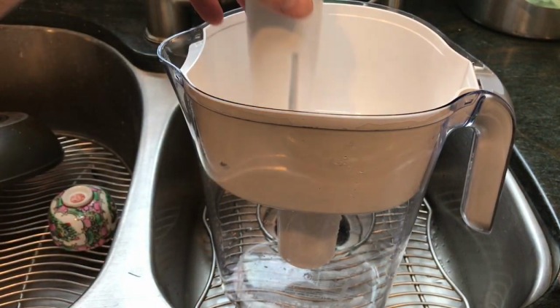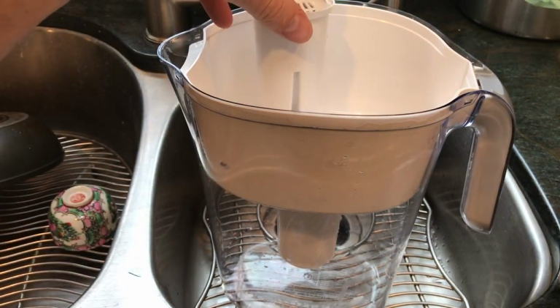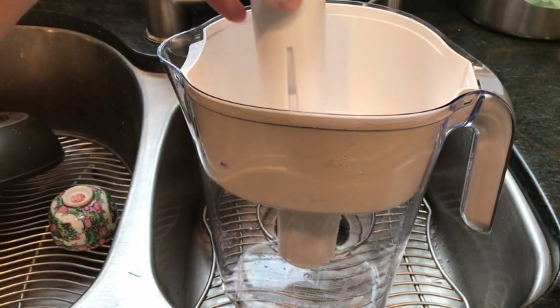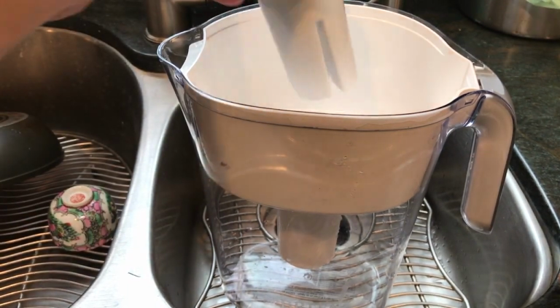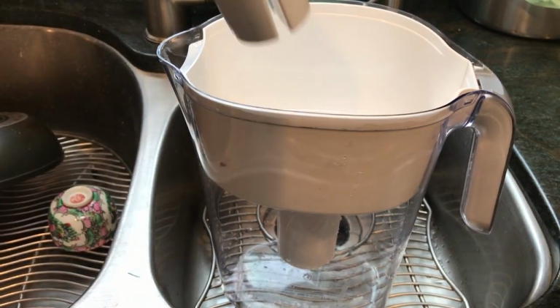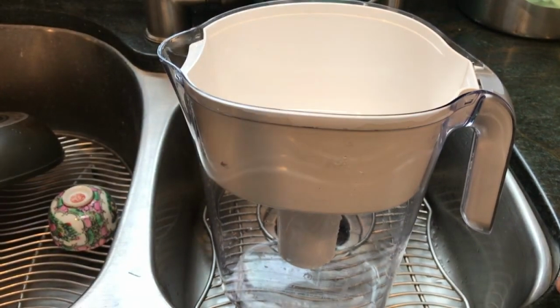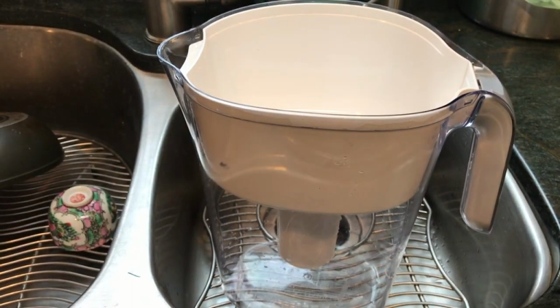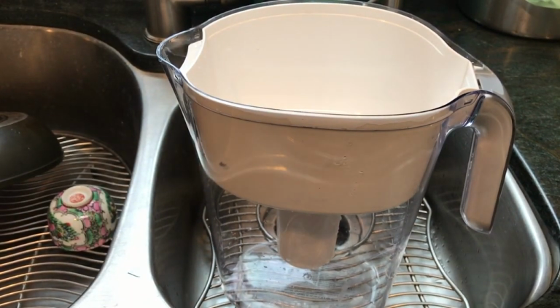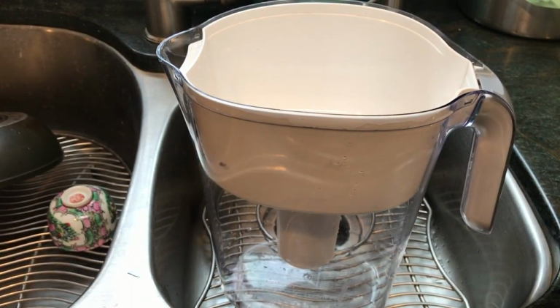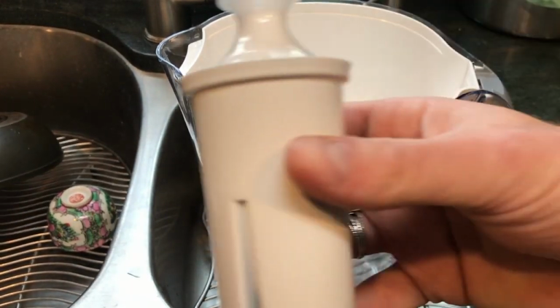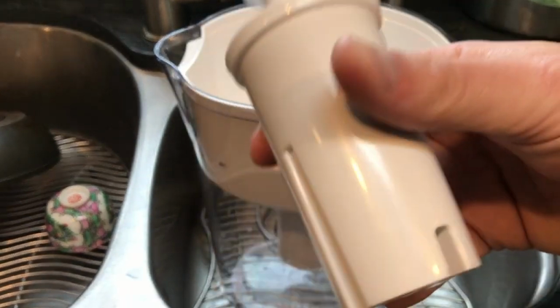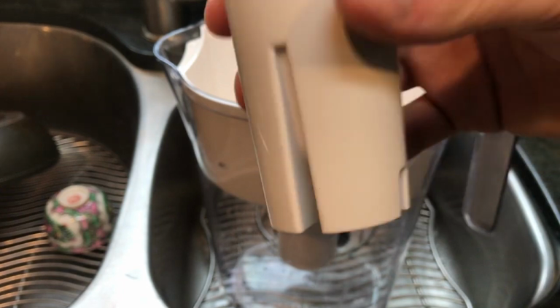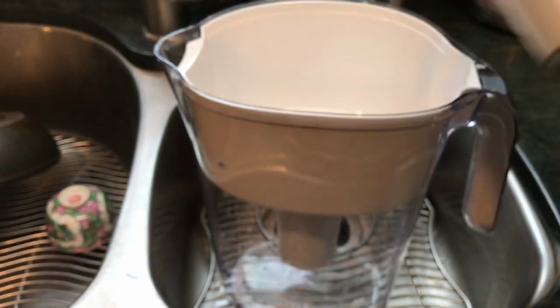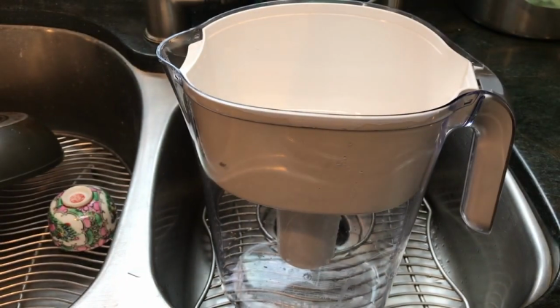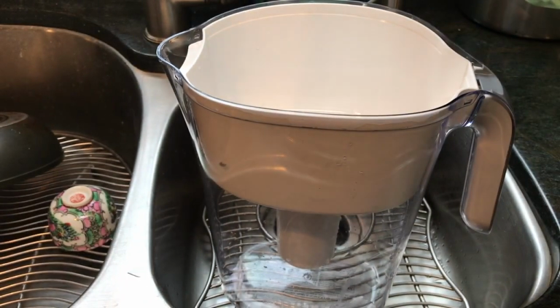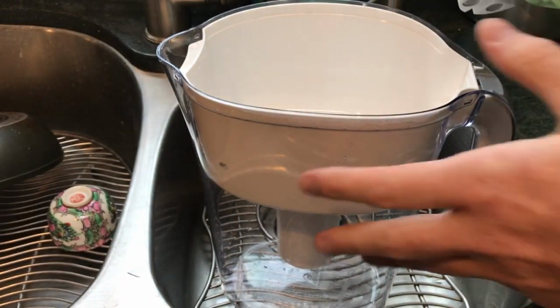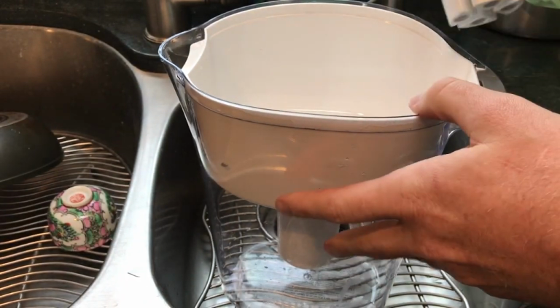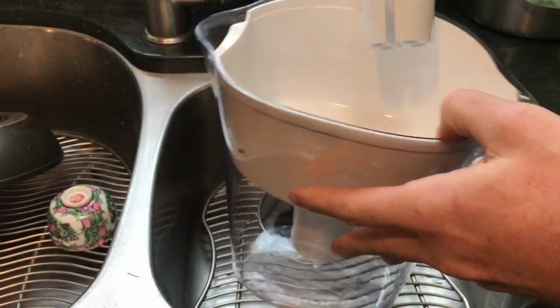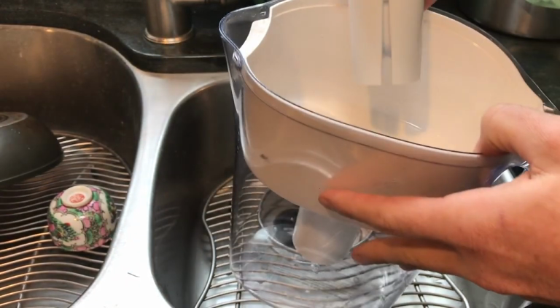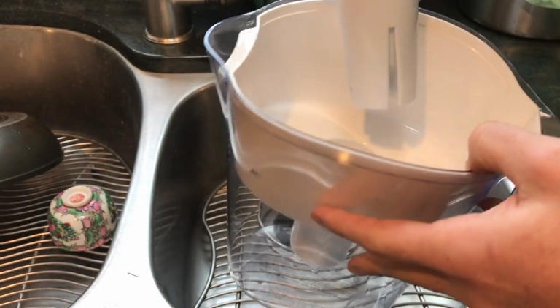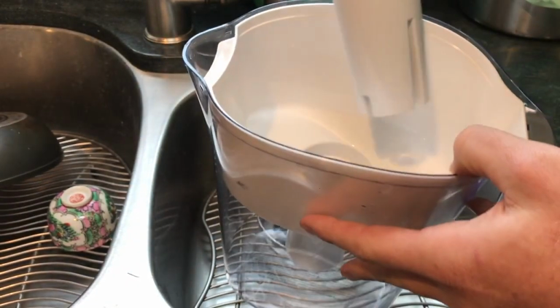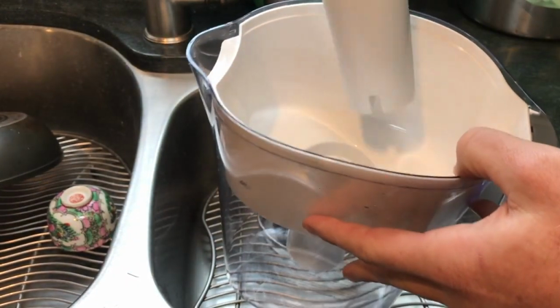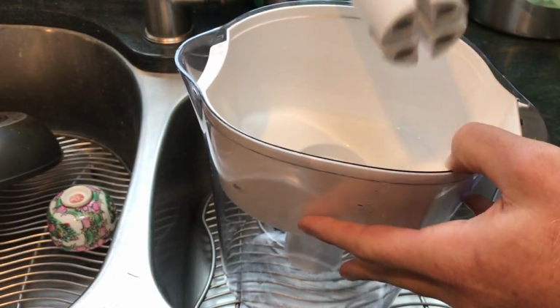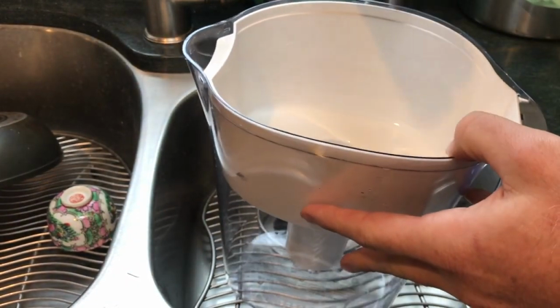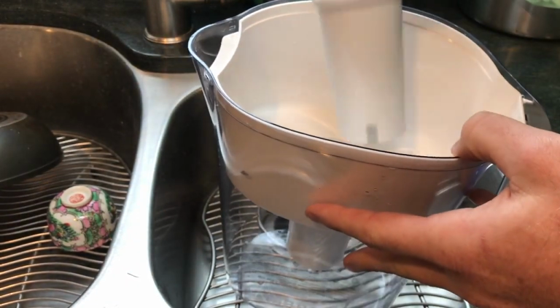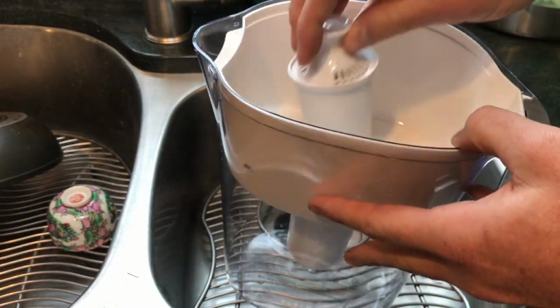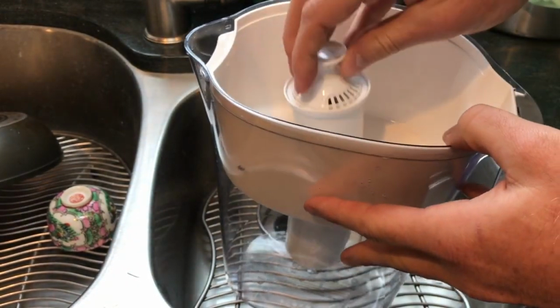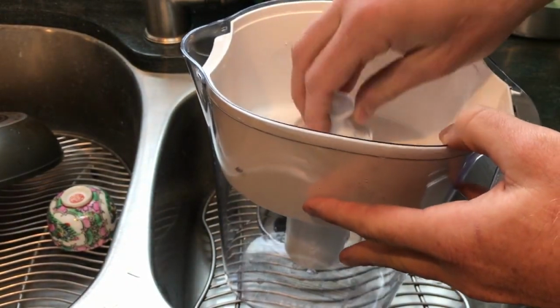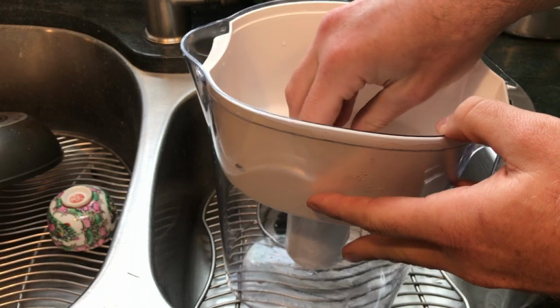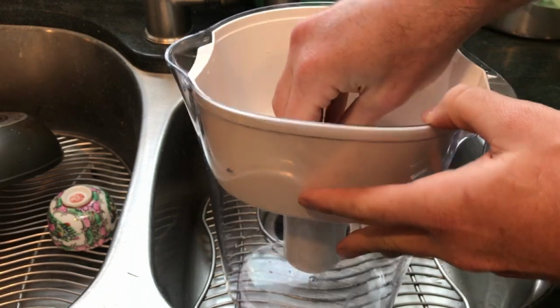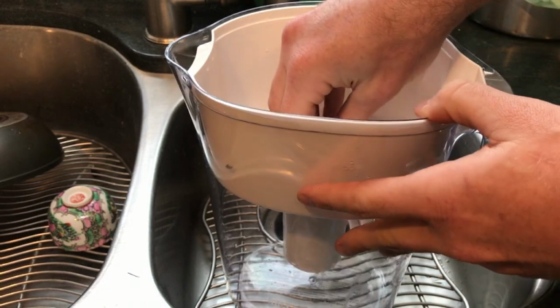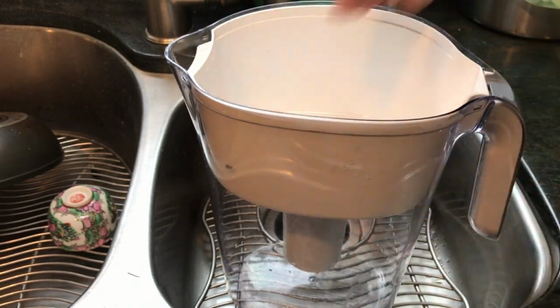With a brand new cartridge, you've got to run water through it a few times before use so you can flush out all the charcoal residue.